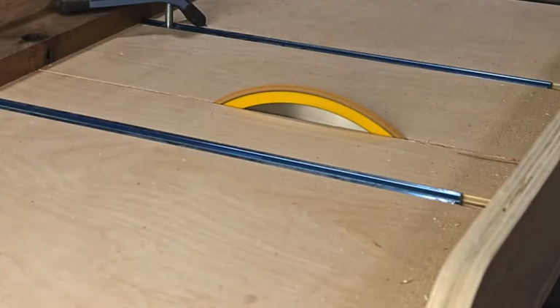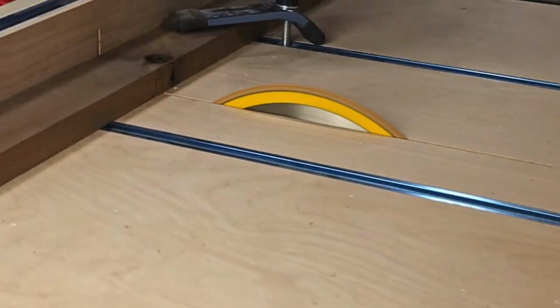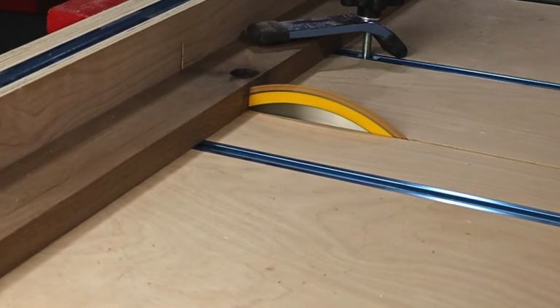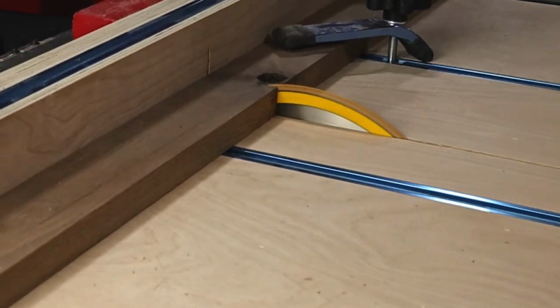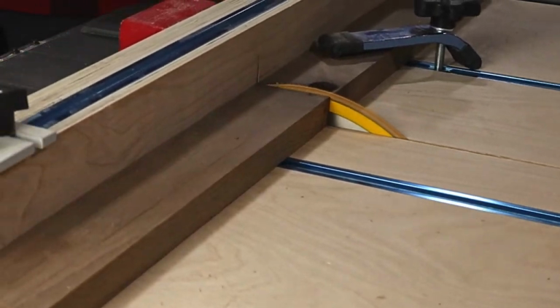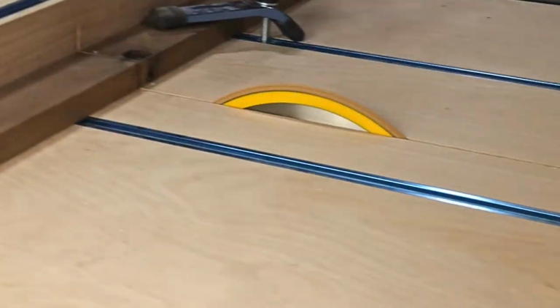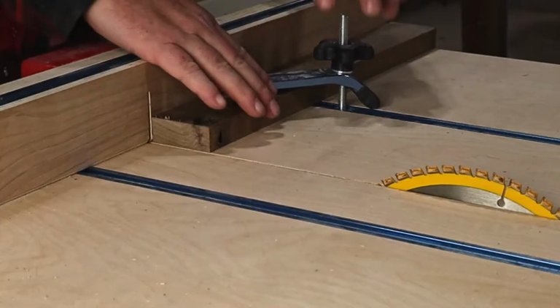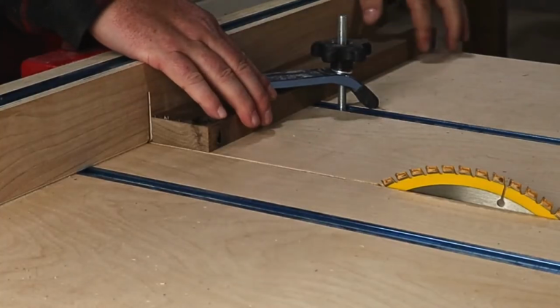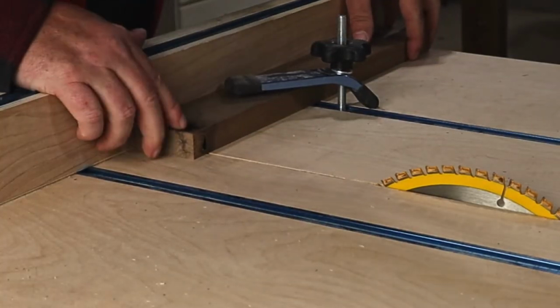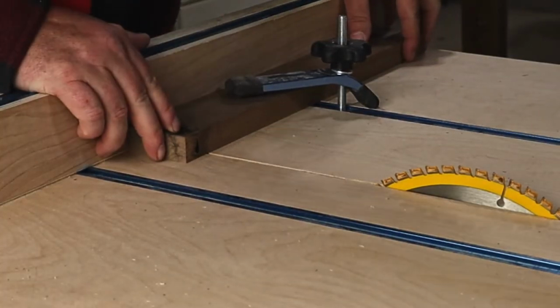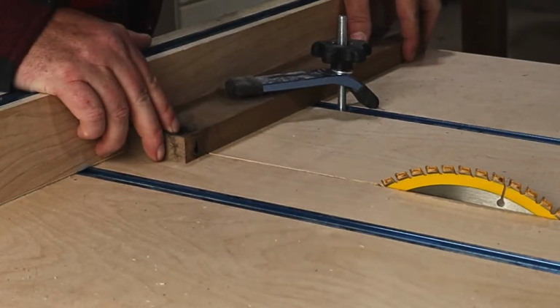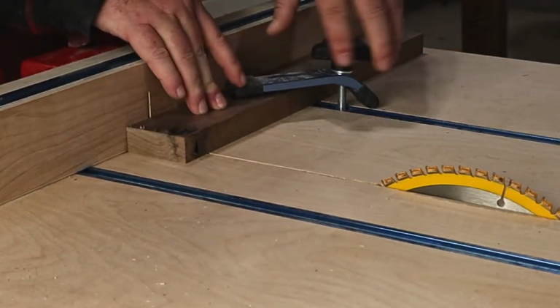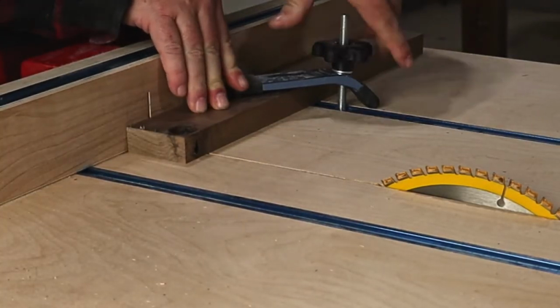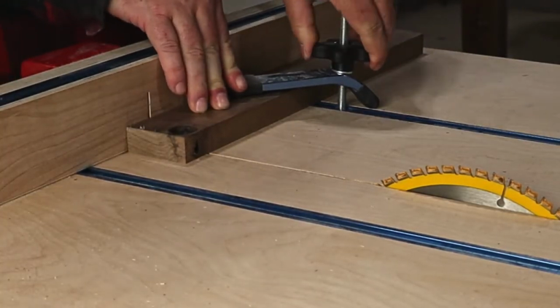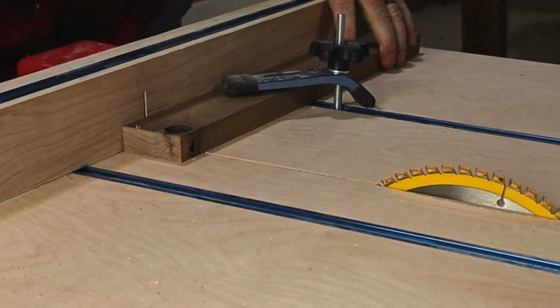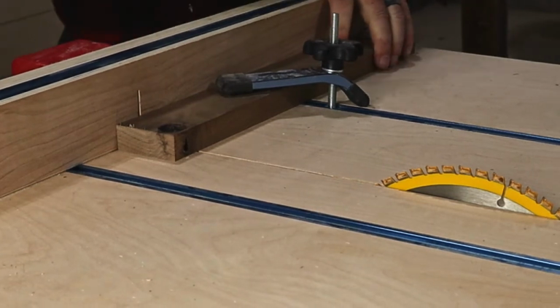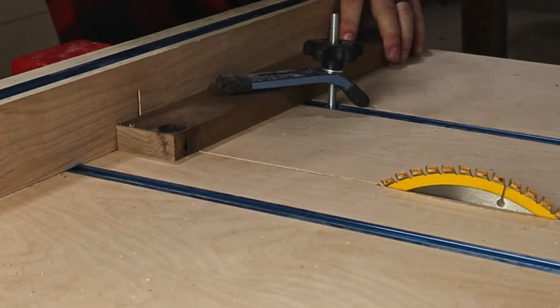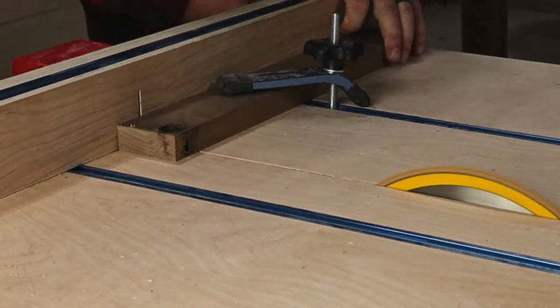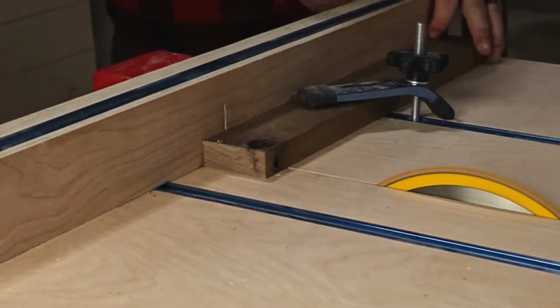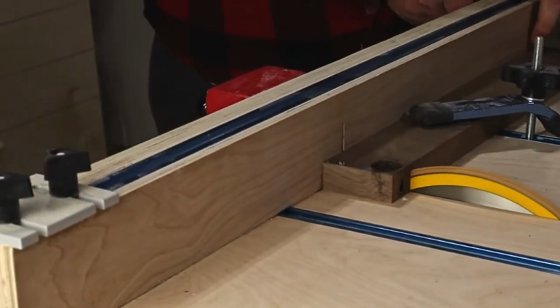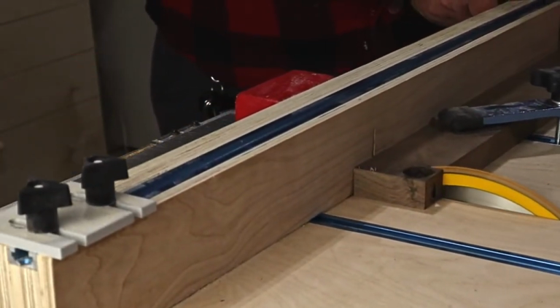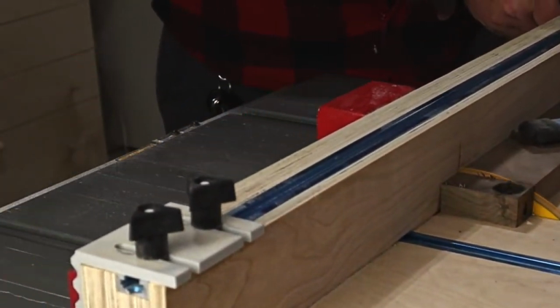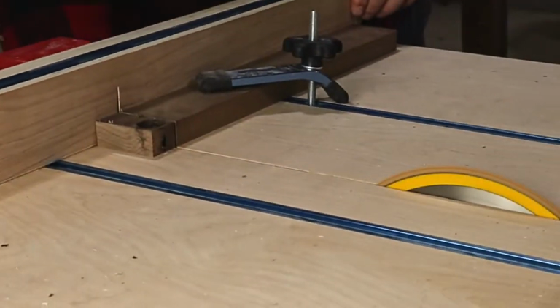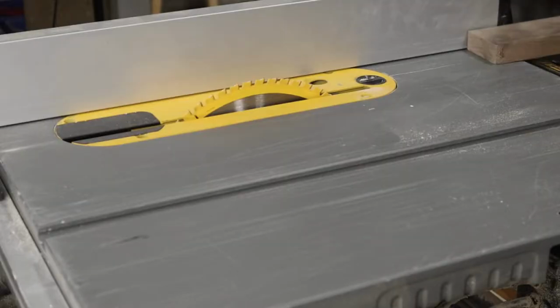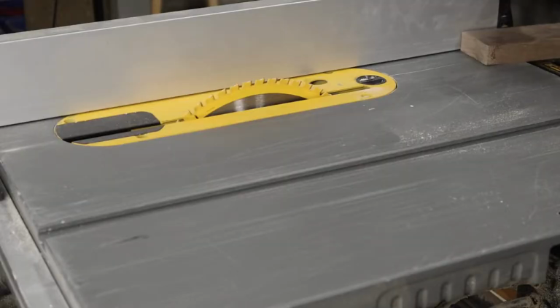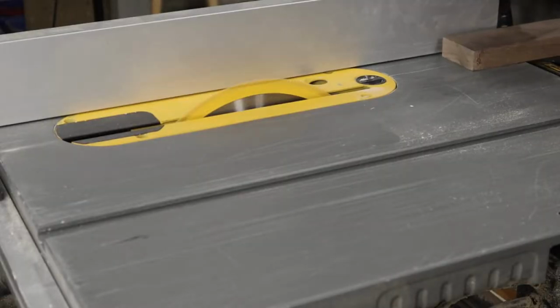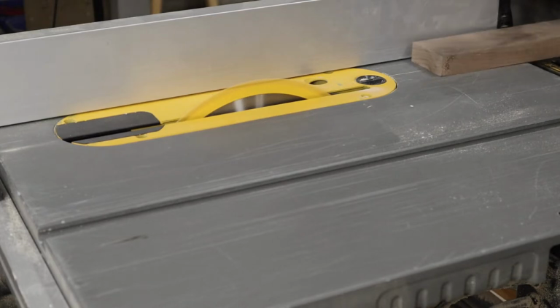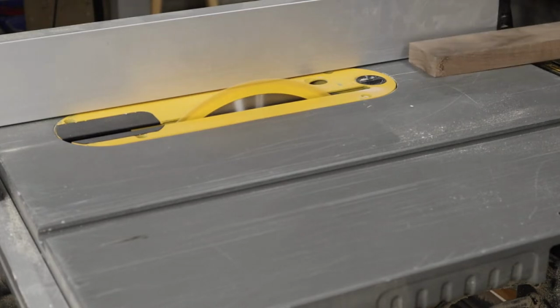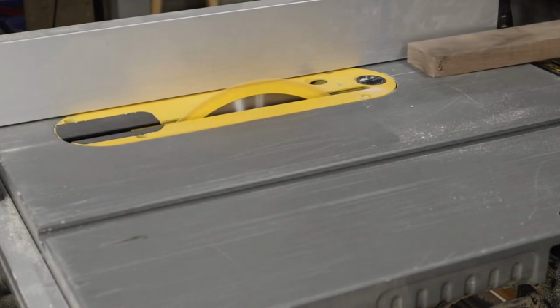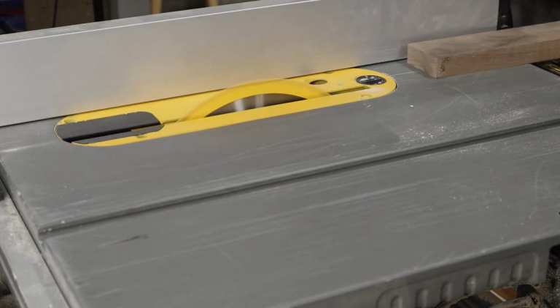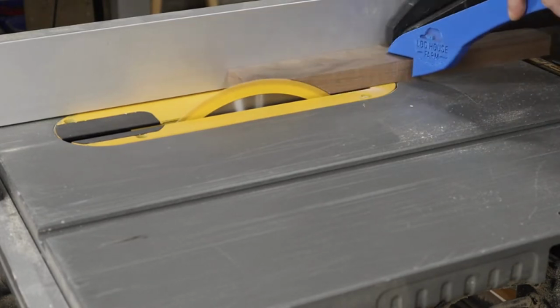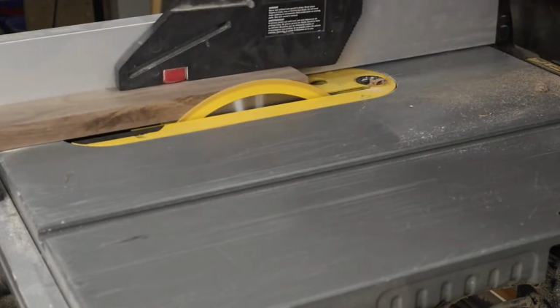The cutting board is another project that's fairly simple to make, but there's a little more to it than the bottle opener. This piece of walnut has a knot in the middle, so I need to get rid of that. Now I can trim off just a bit of the edges to get them as square as possible for glue later.